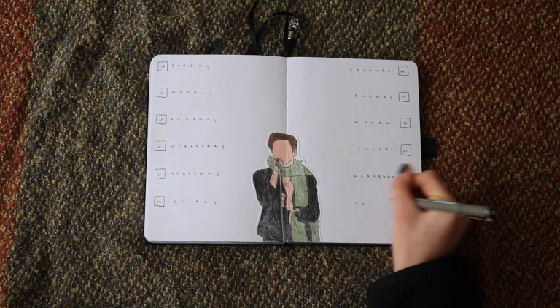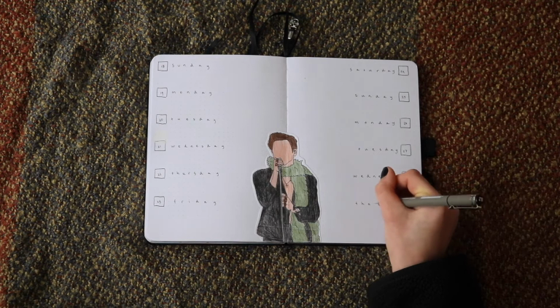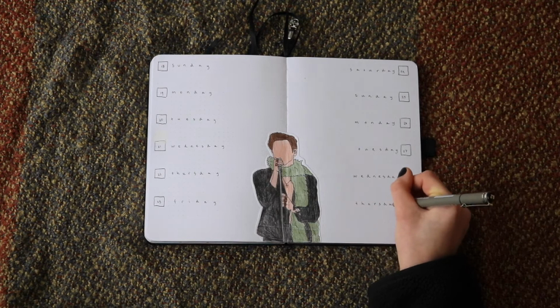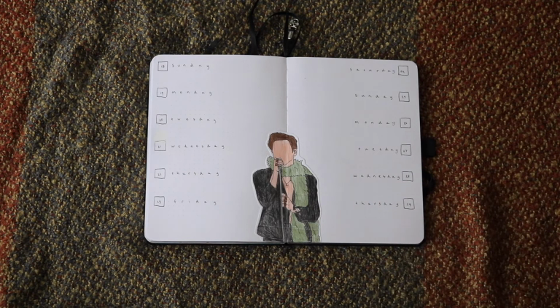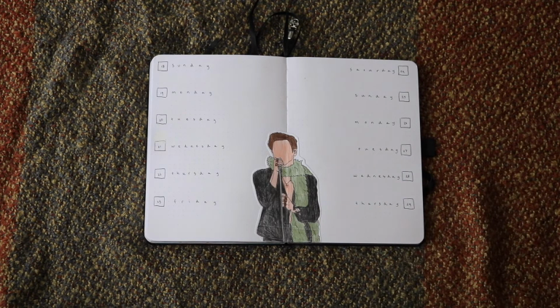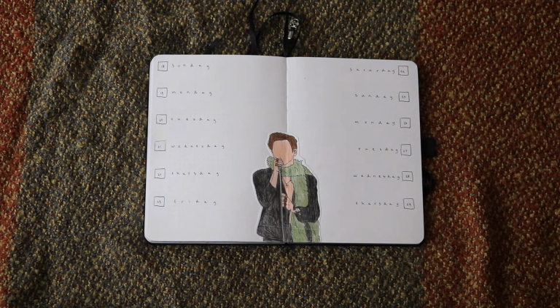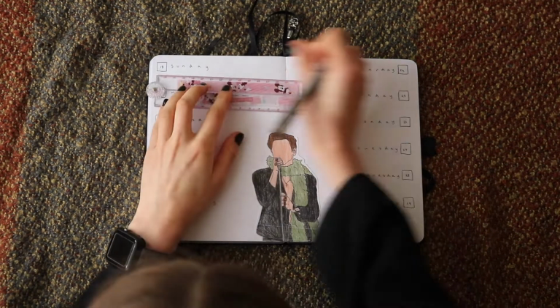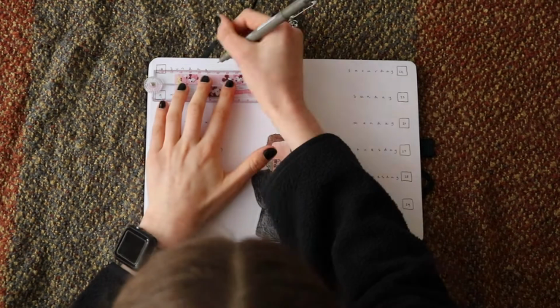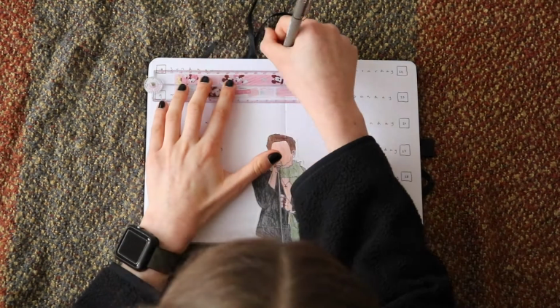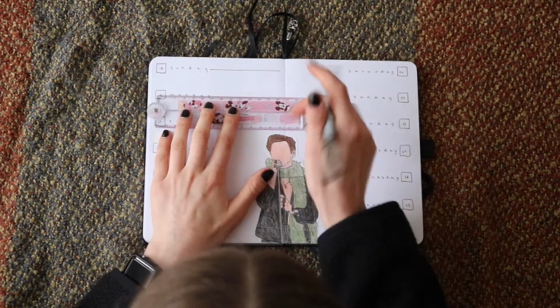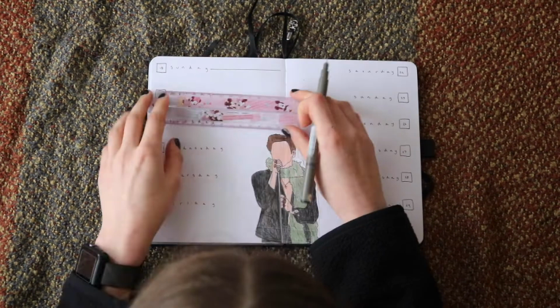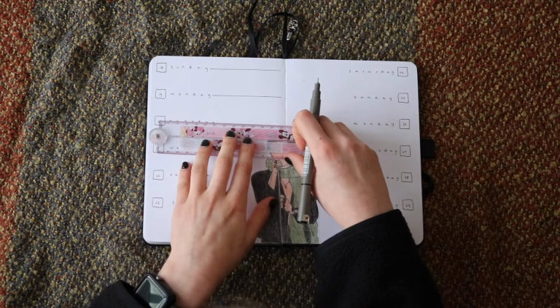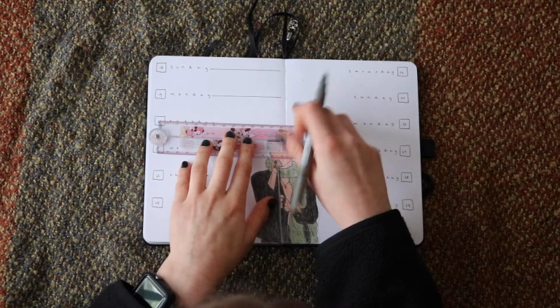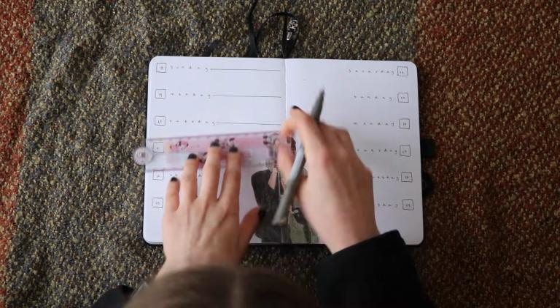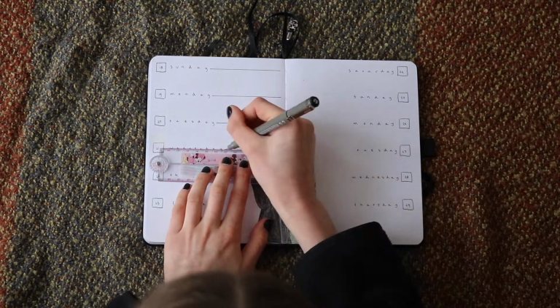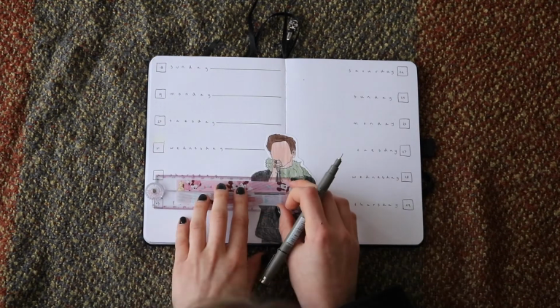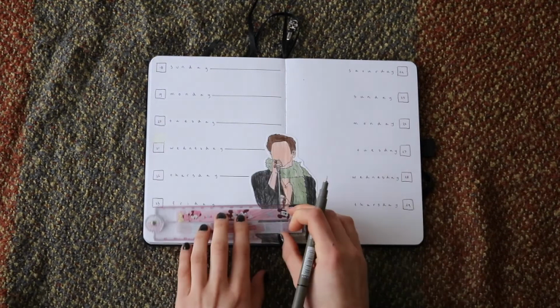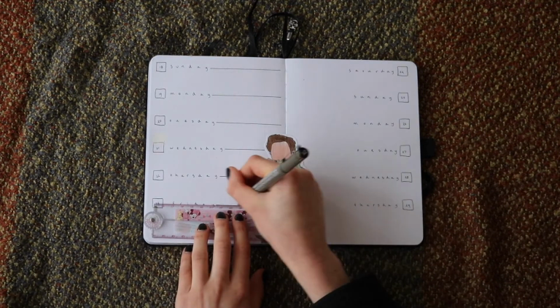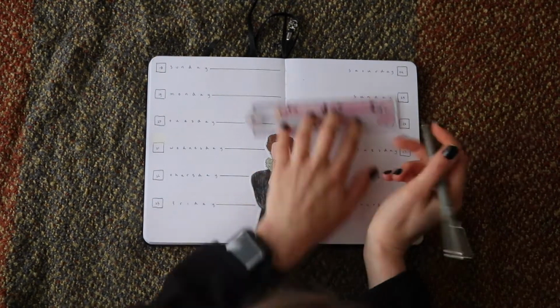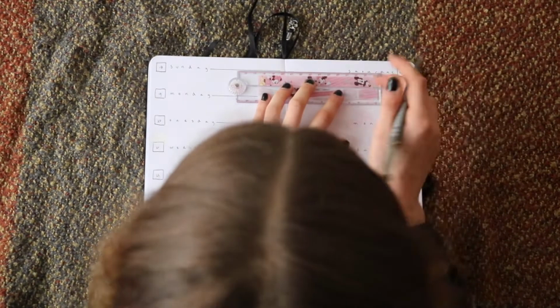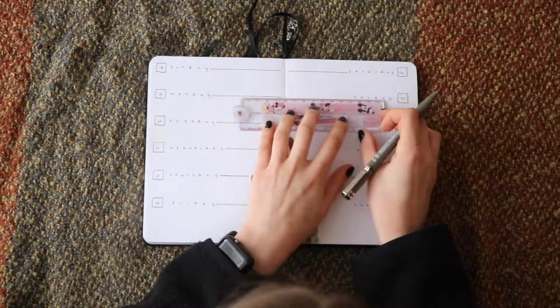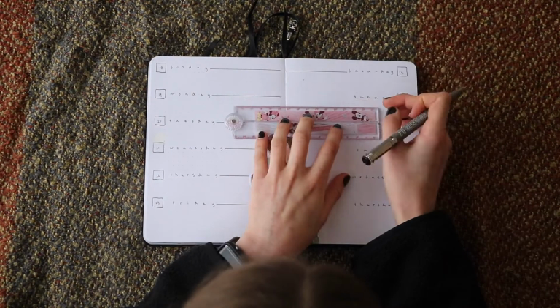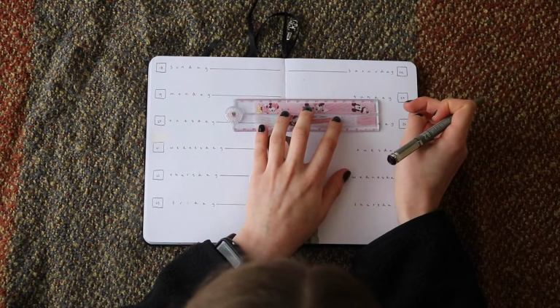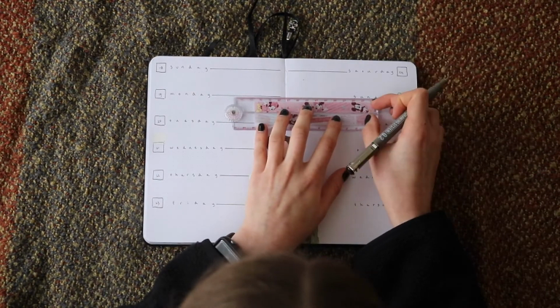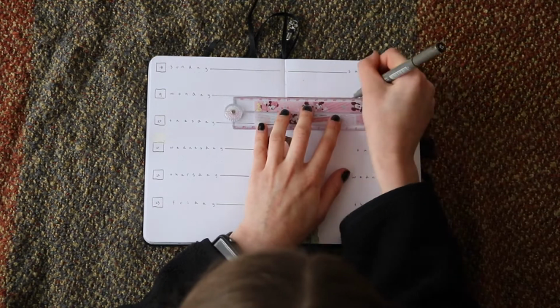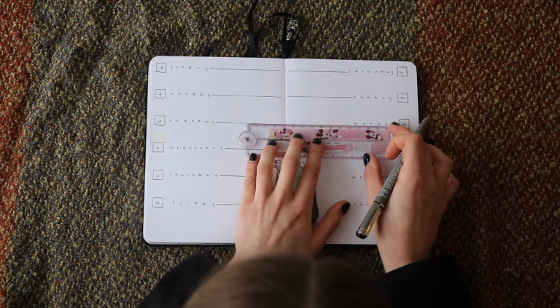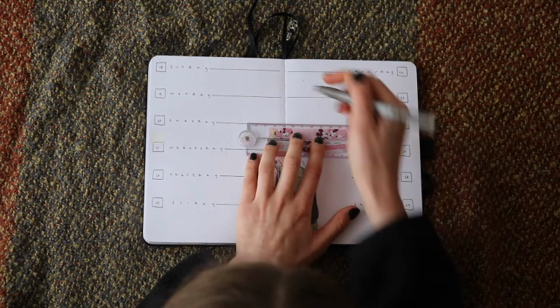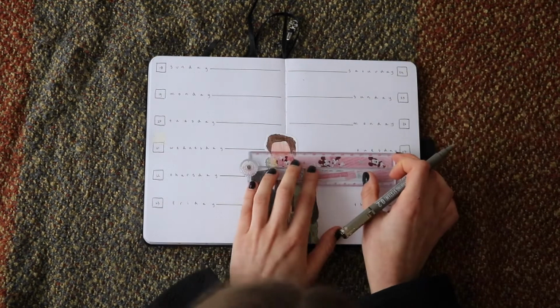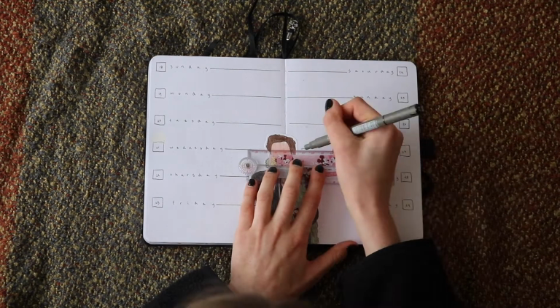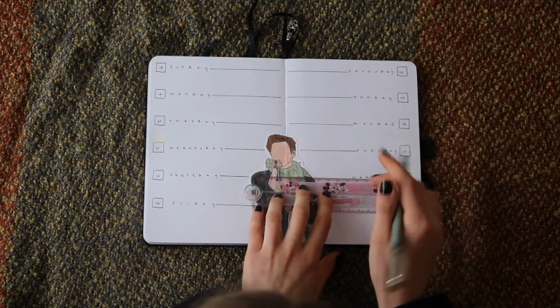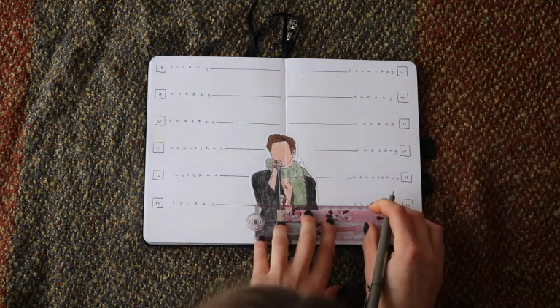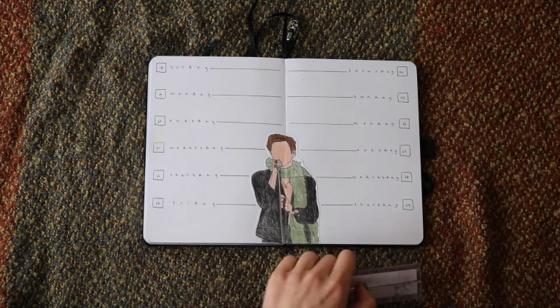As I mentioned before, I drew lines from each day across to the middle of the page, creating sections for each day, which ended up being quite enough space for me to write in.